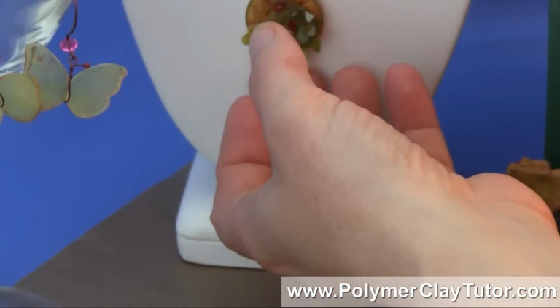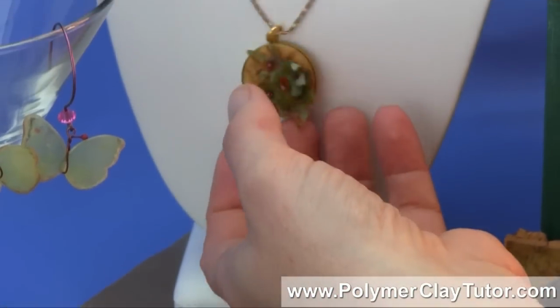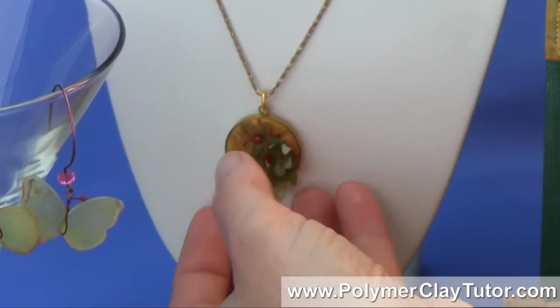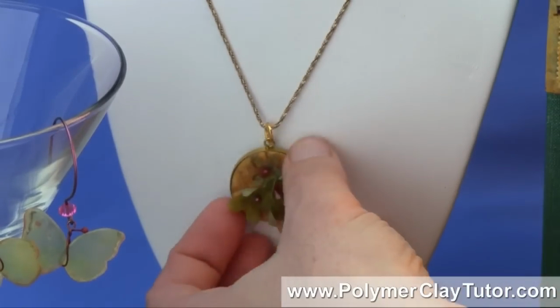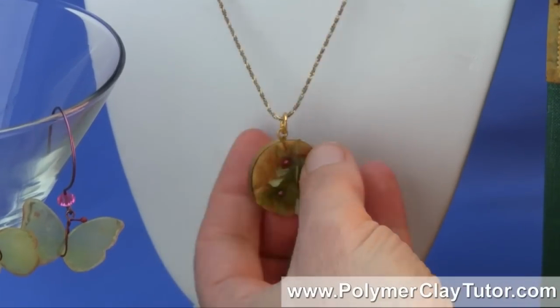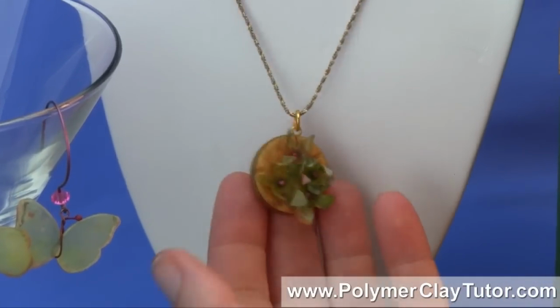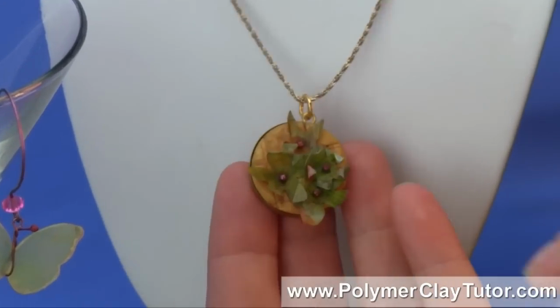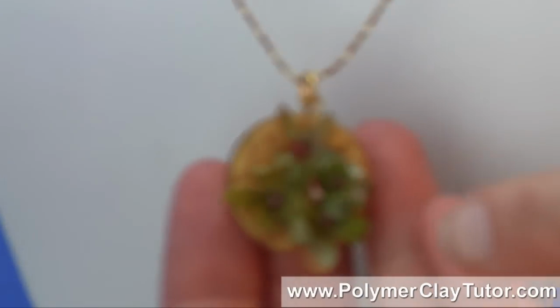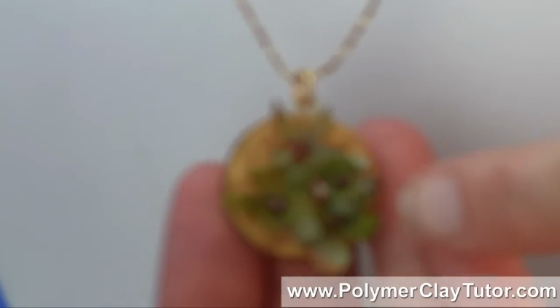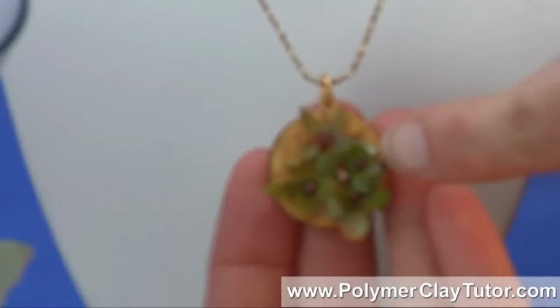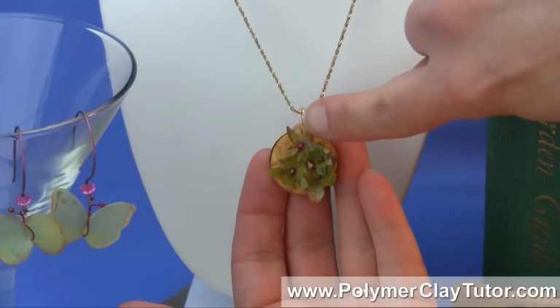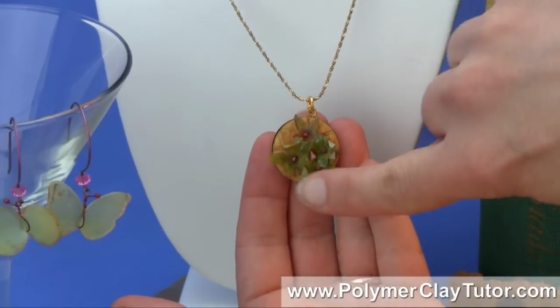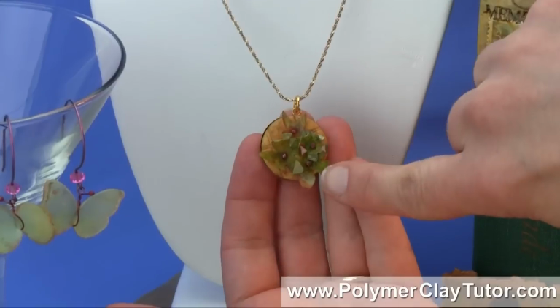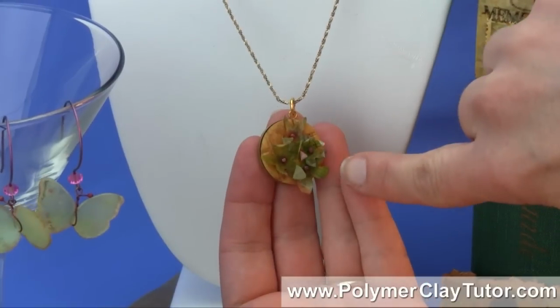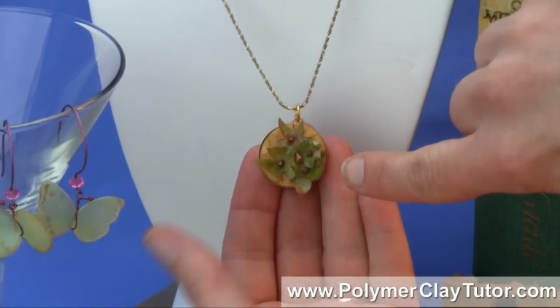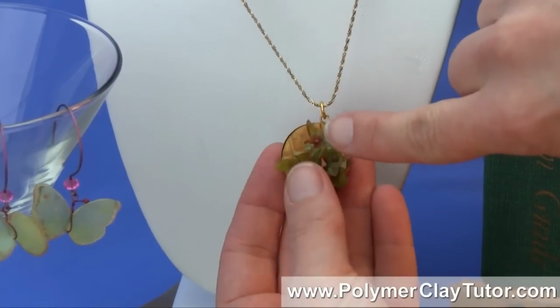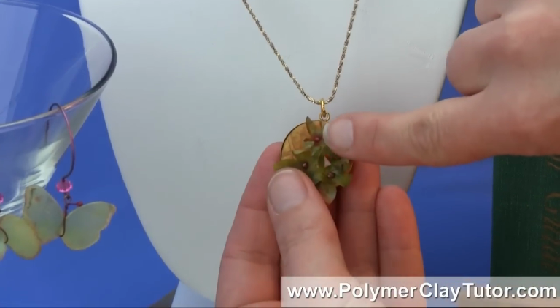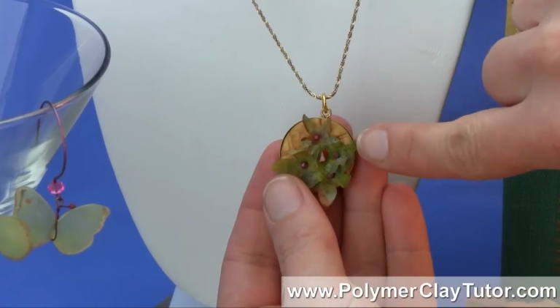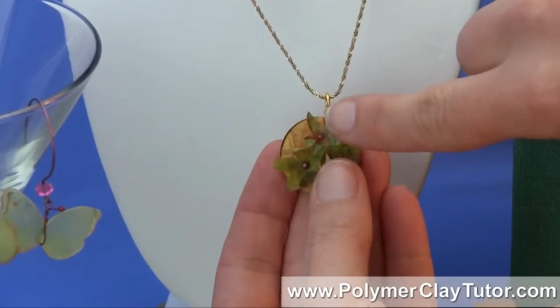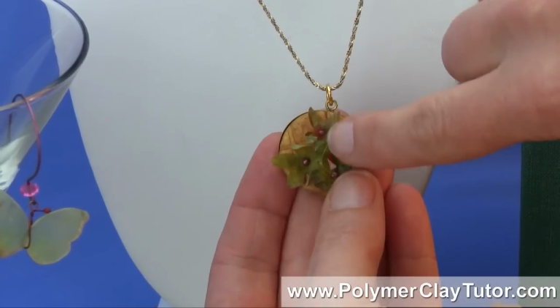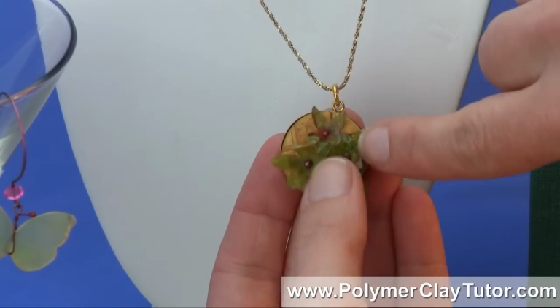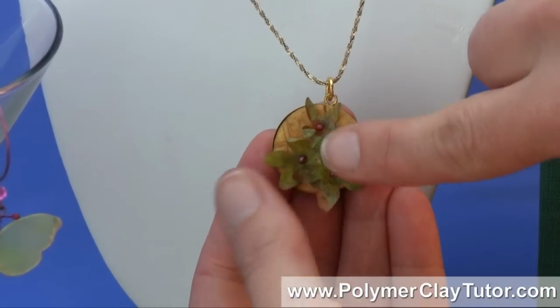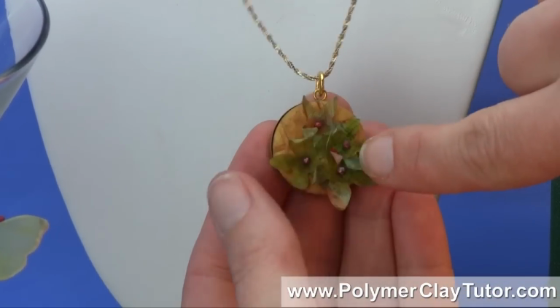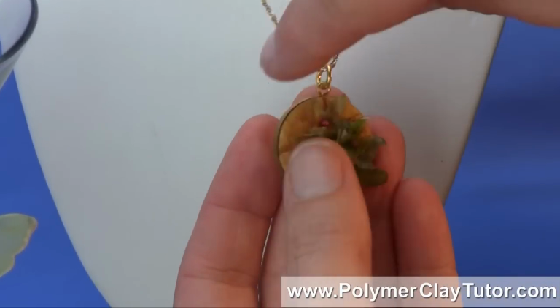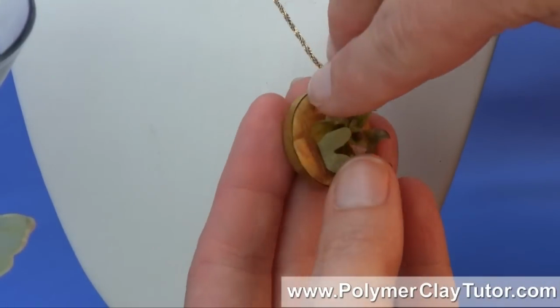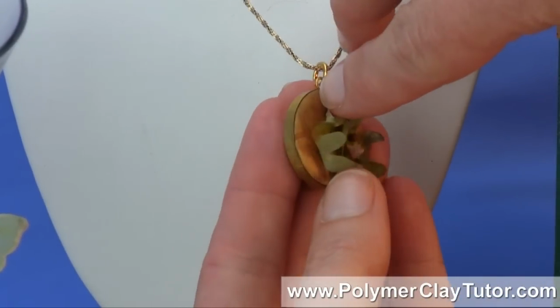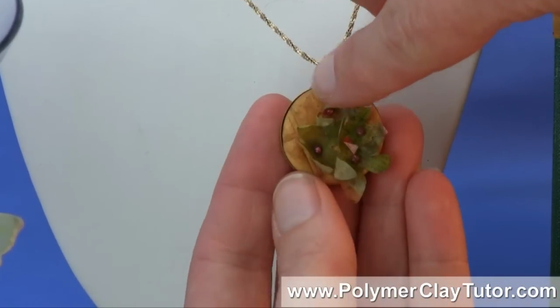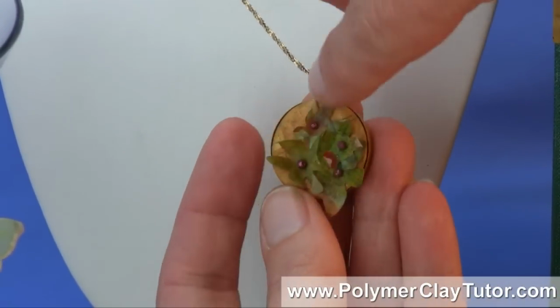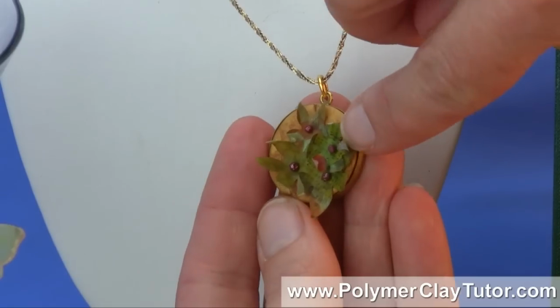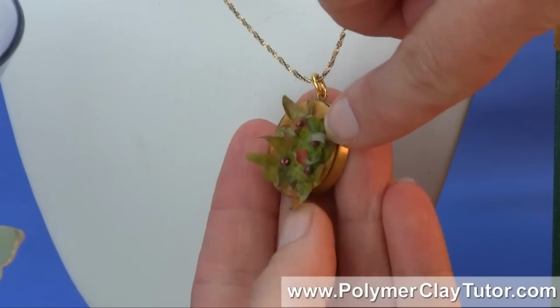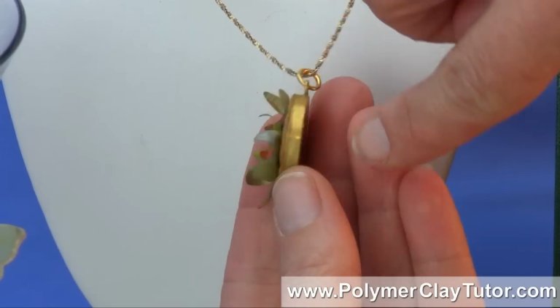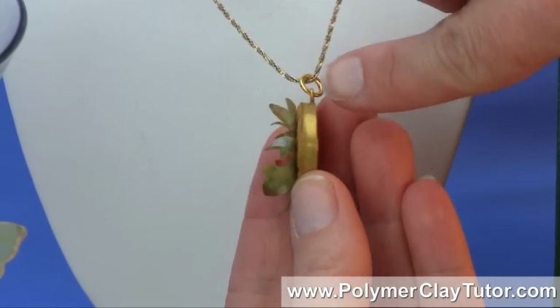I can also use pieces of the die cut on jewelry projects like this, where these little flowers are the image transfer technique and they're embedded into some clay that's in a bezel.